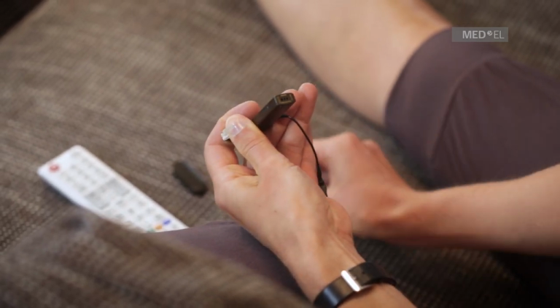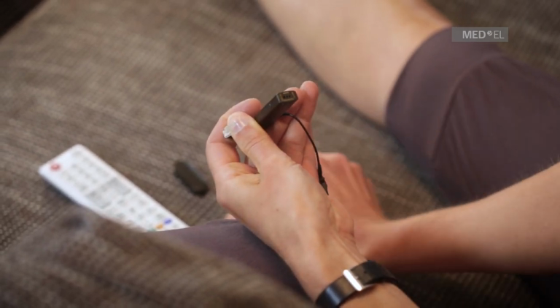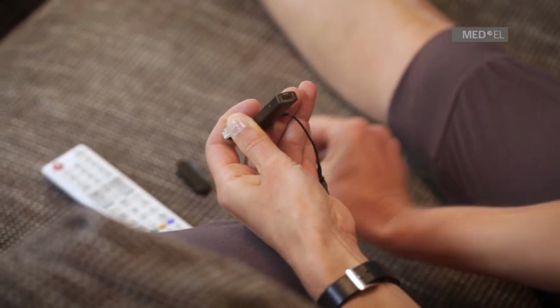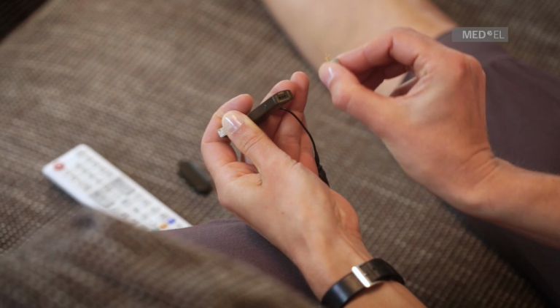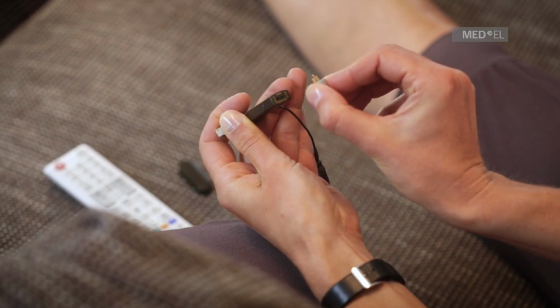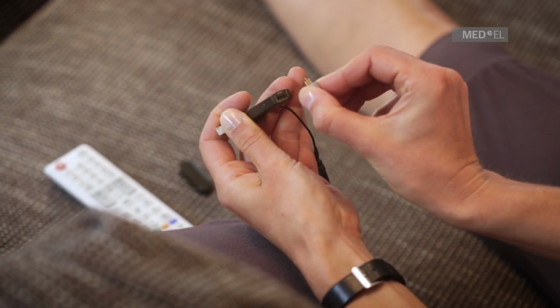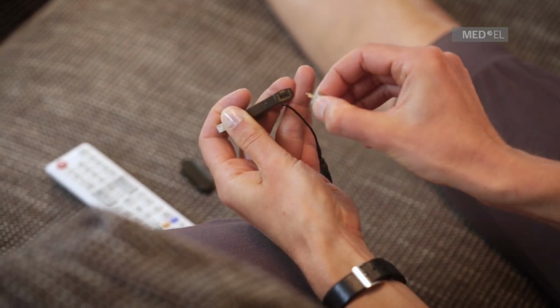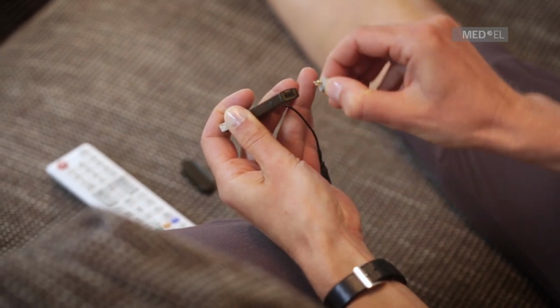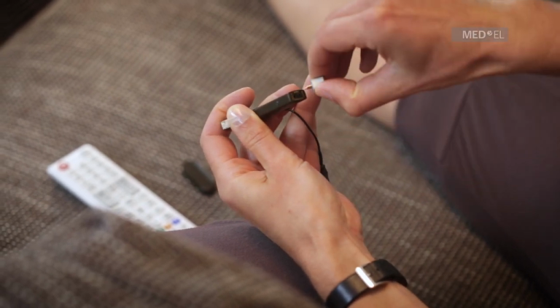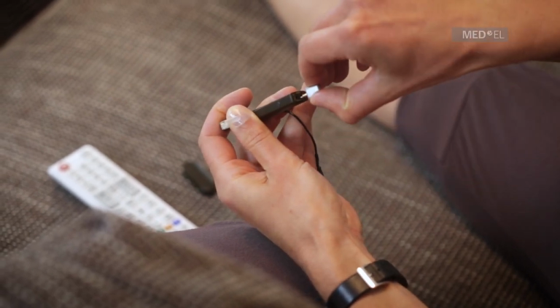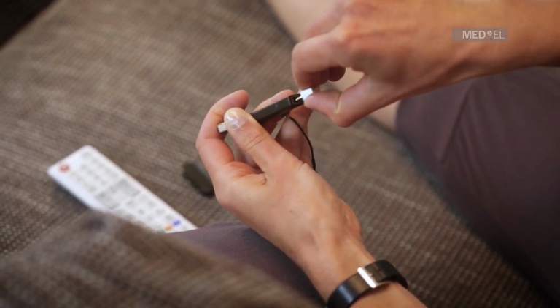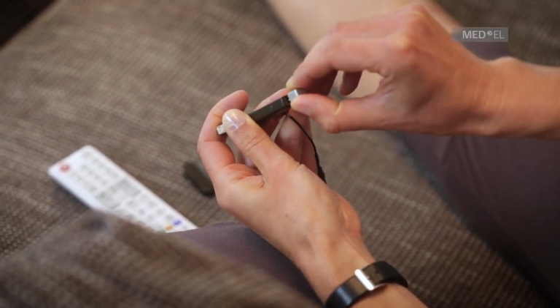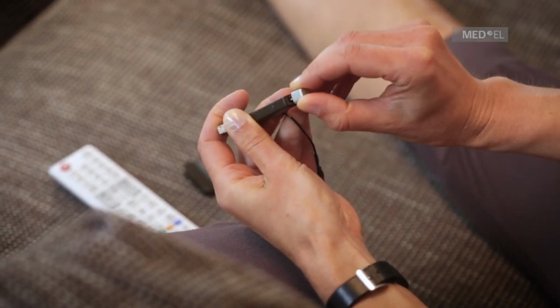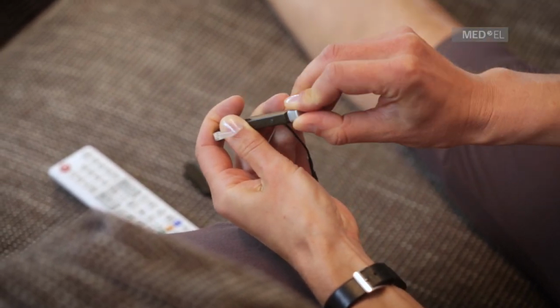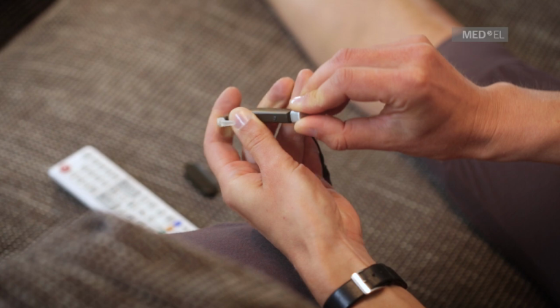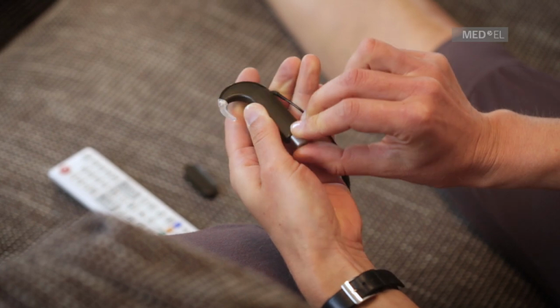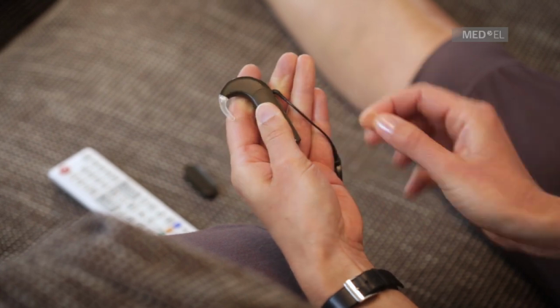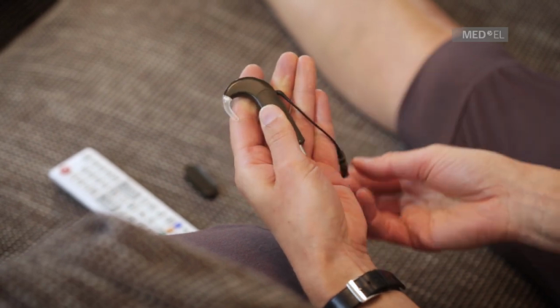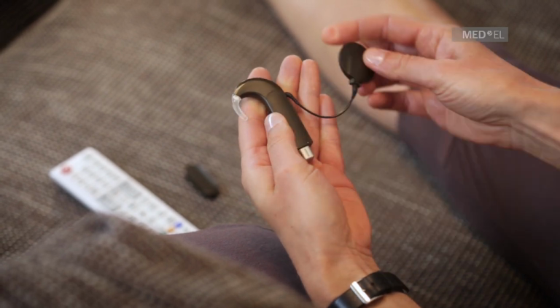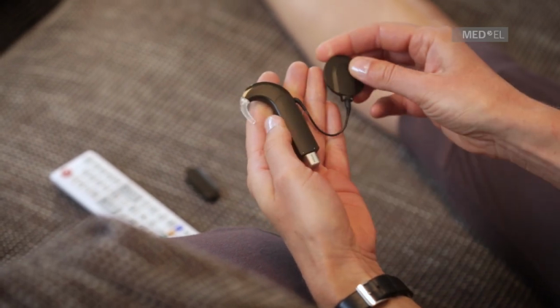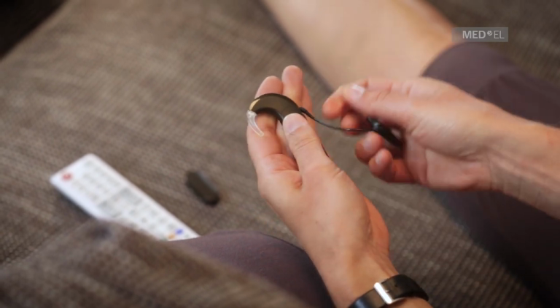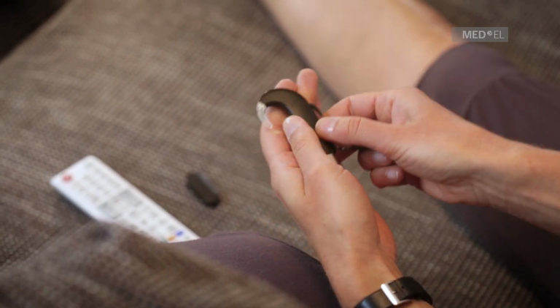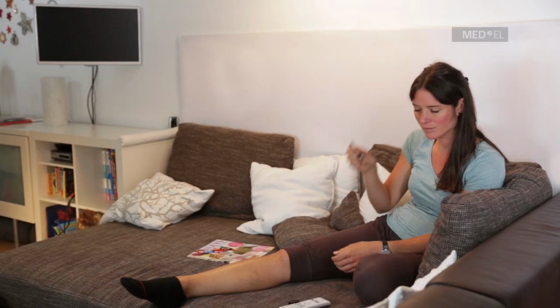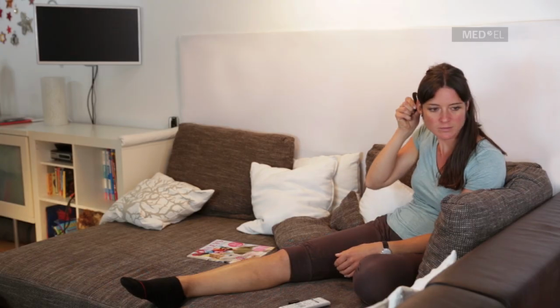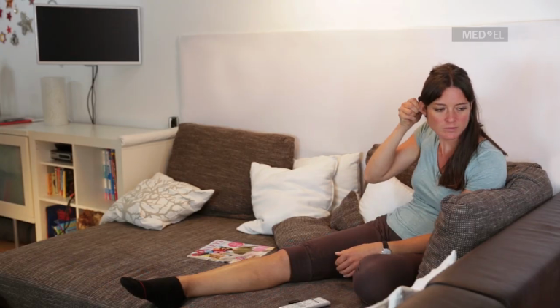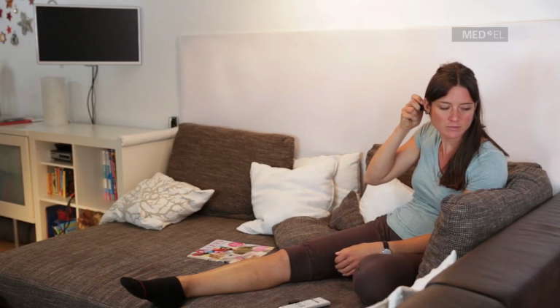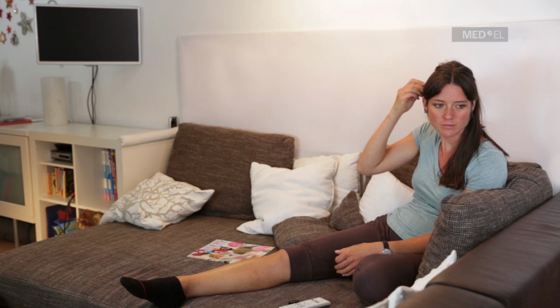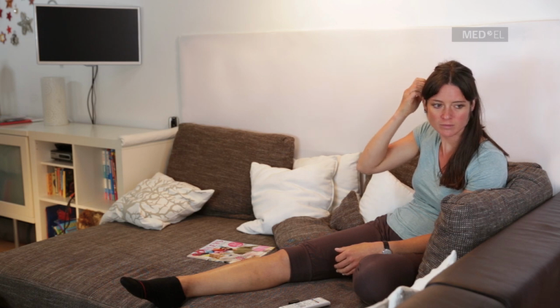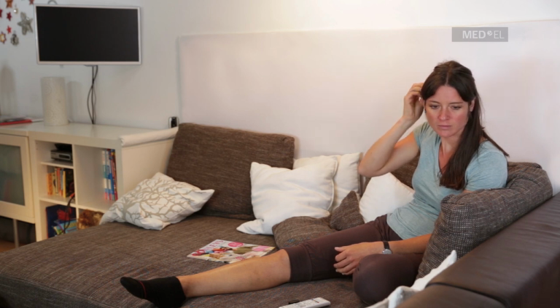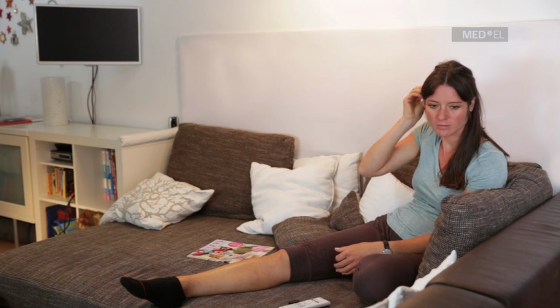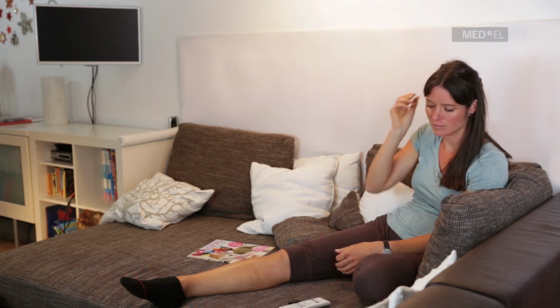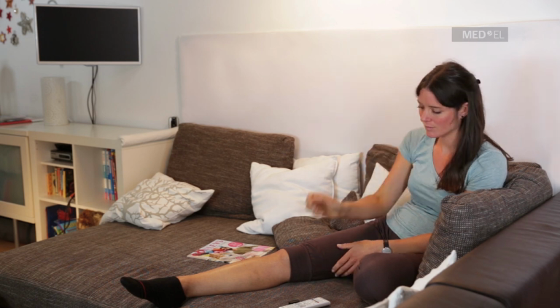Insert your 3-pin FM receiver into the FM port. Follow the manufacturer's instructions to operate the FM system. Sonnet will automatically detect sound signals as soon as the FM system is activated.